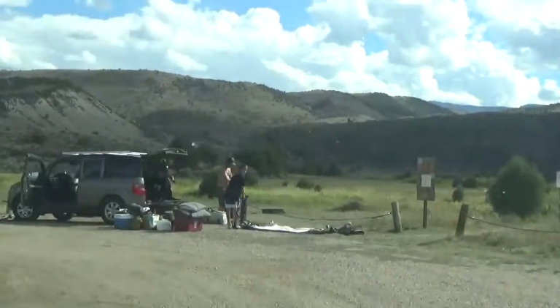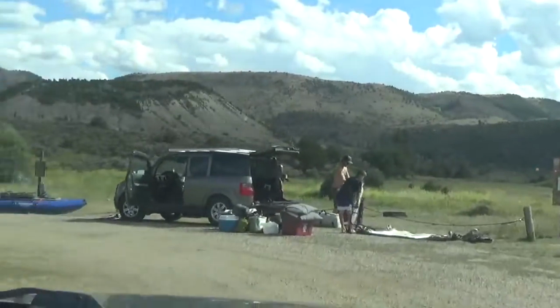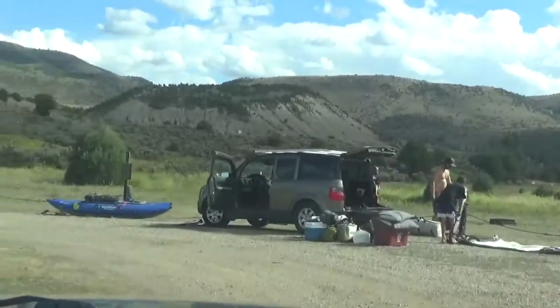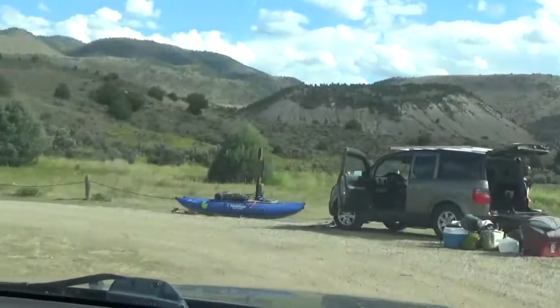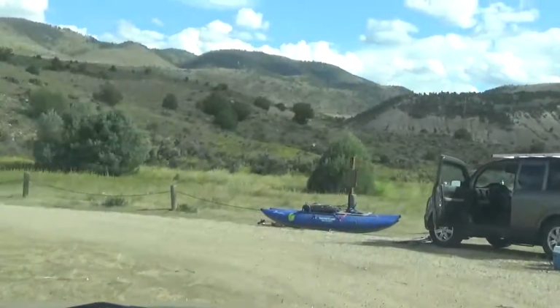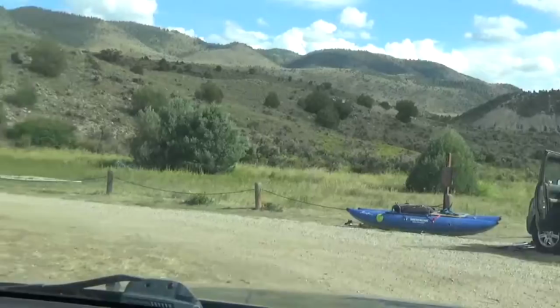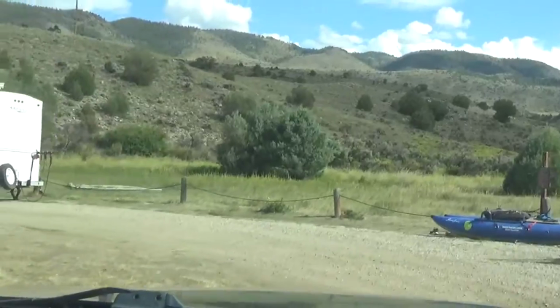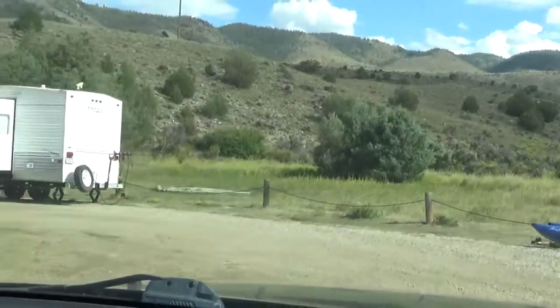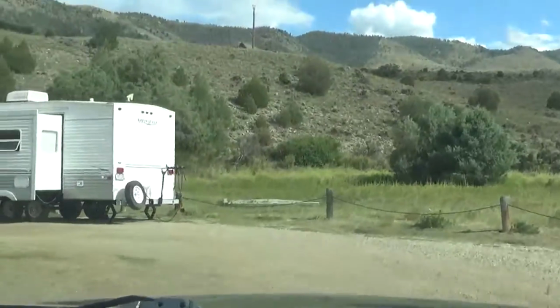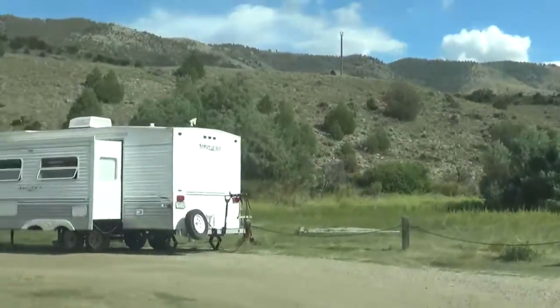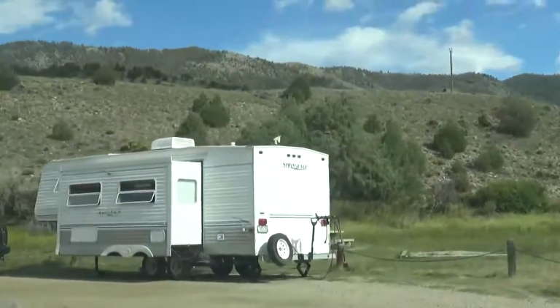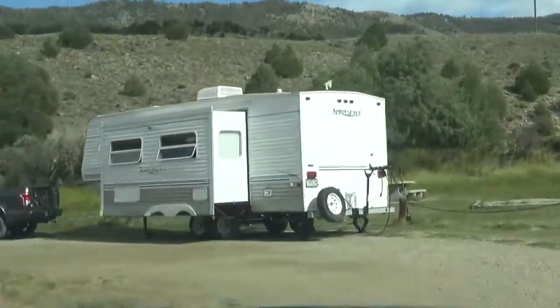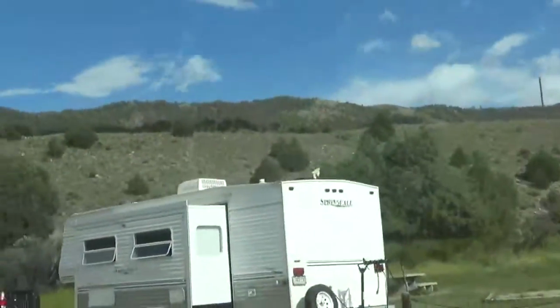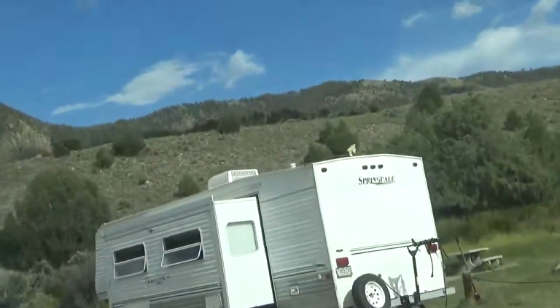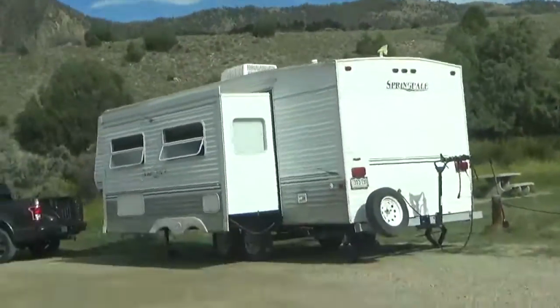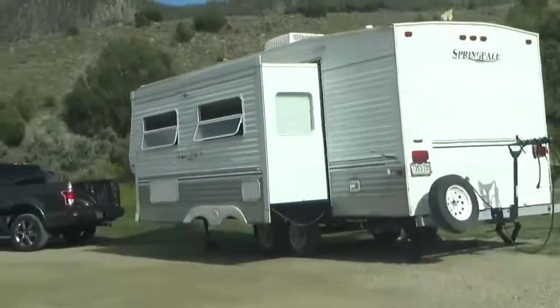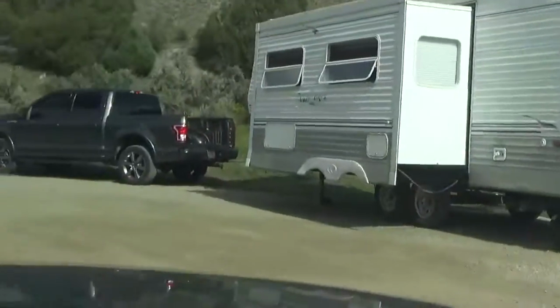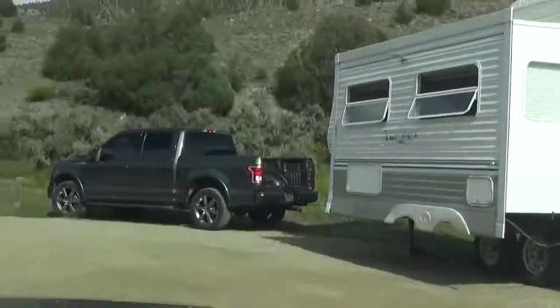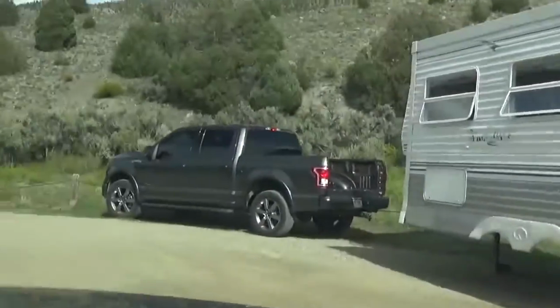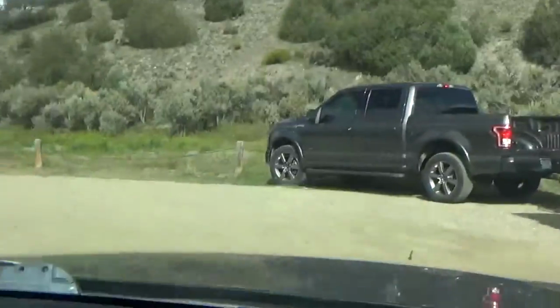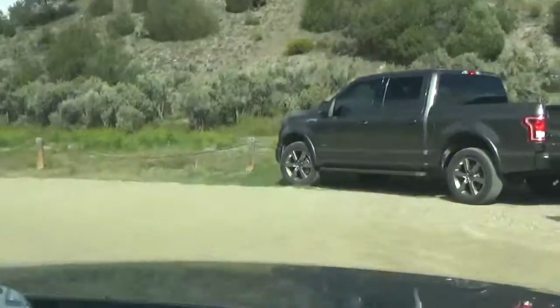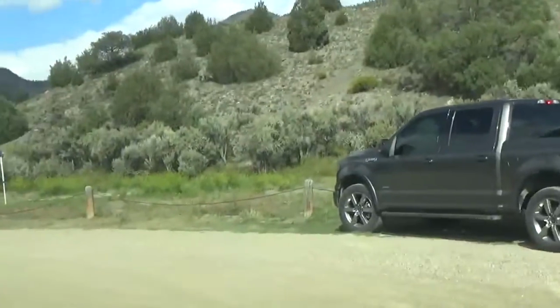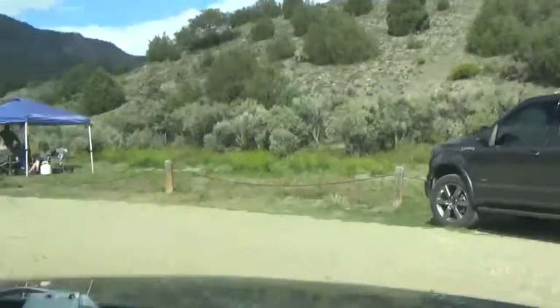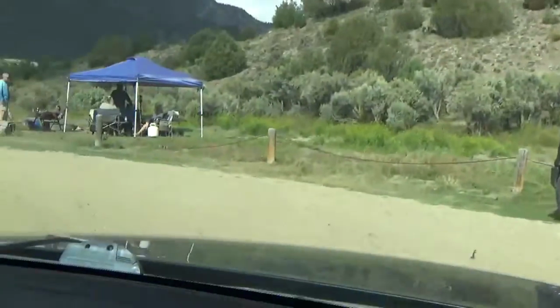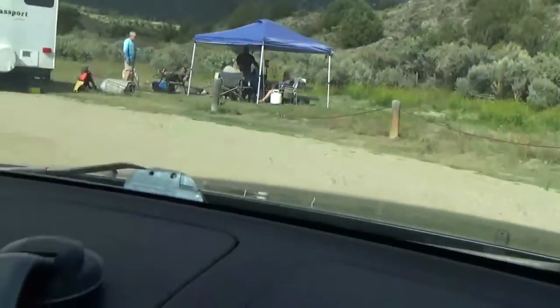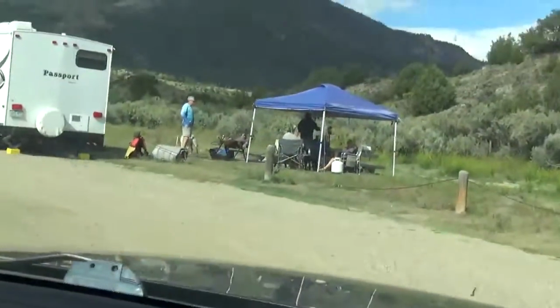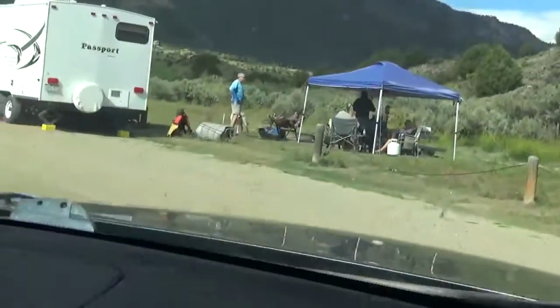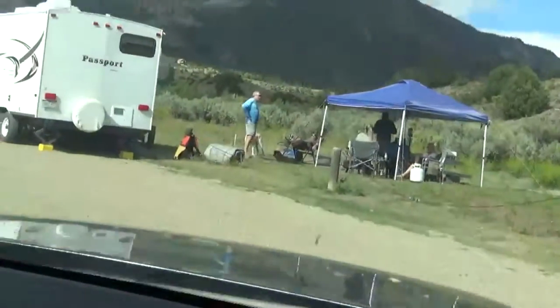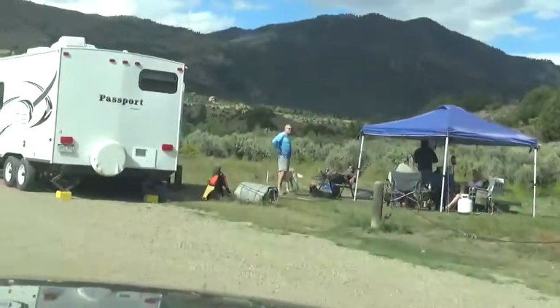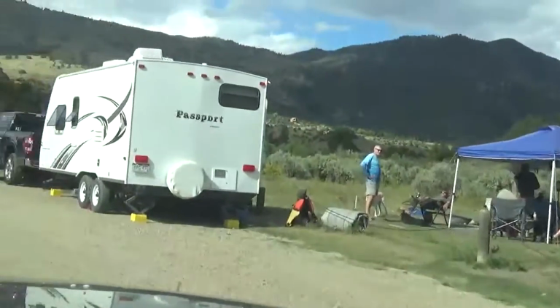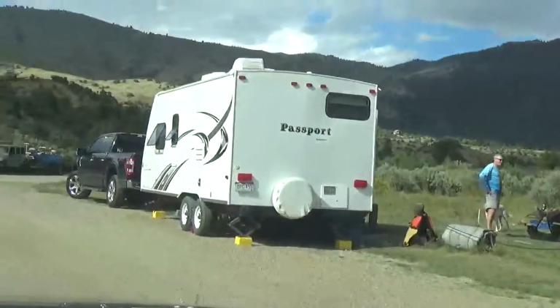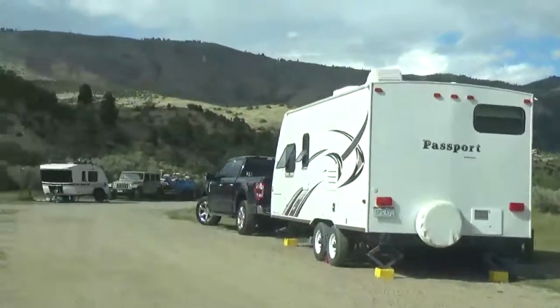You can't reserve this campground, so I think you've got to get down here early if you're planning on finding a spot.